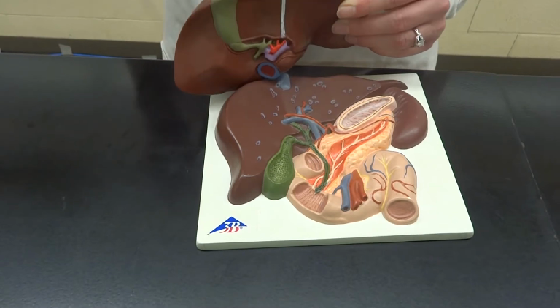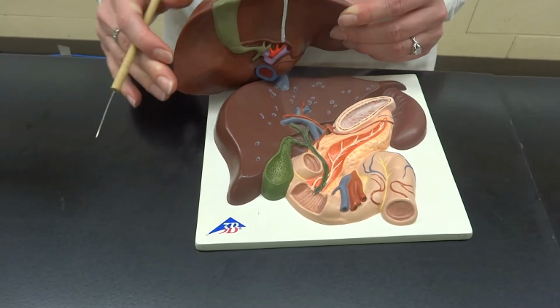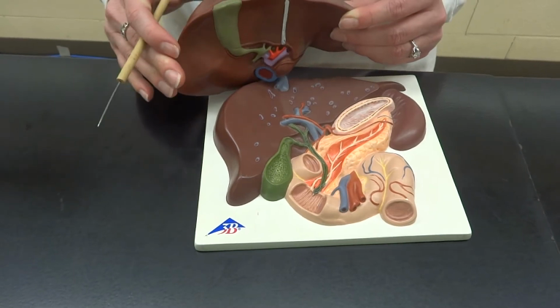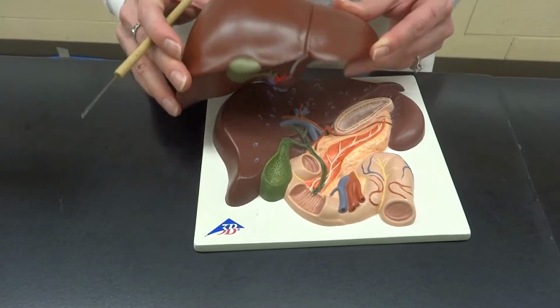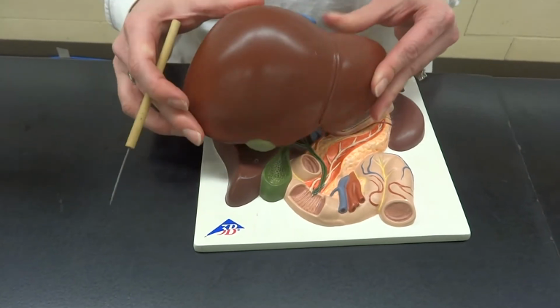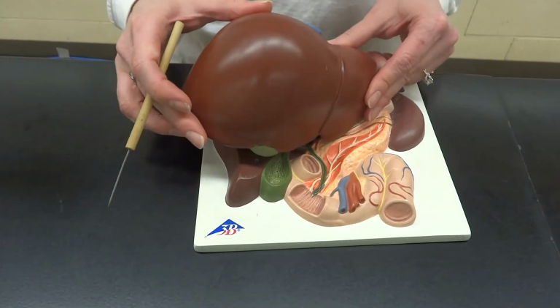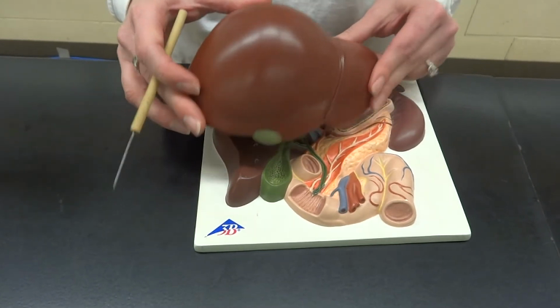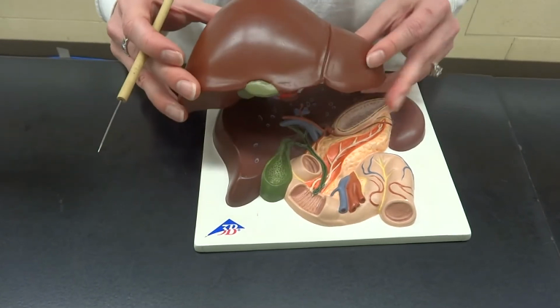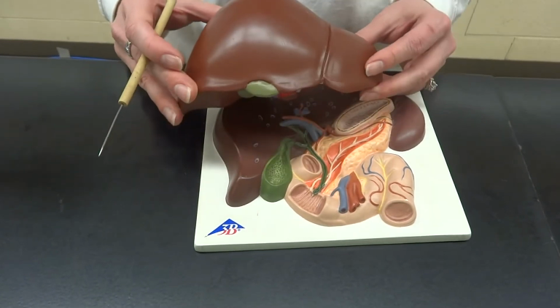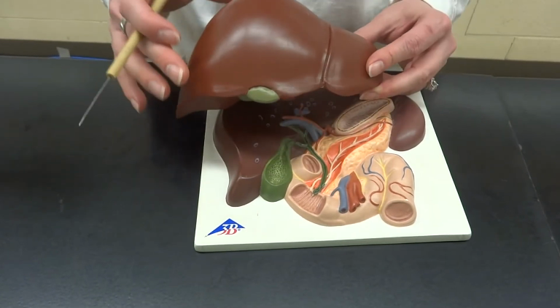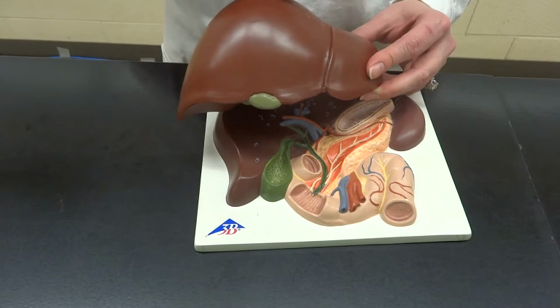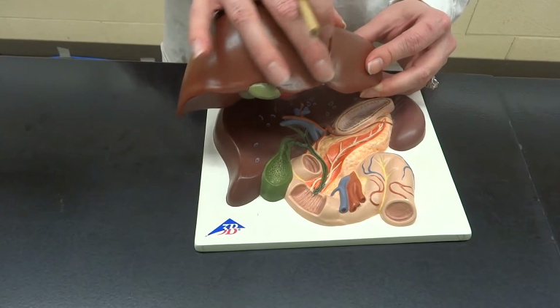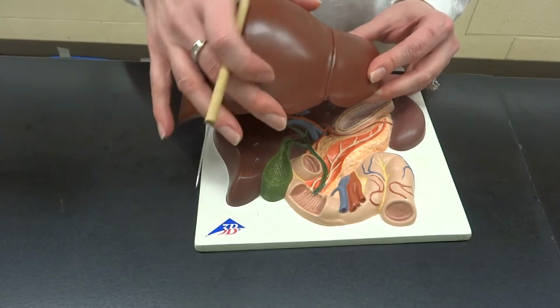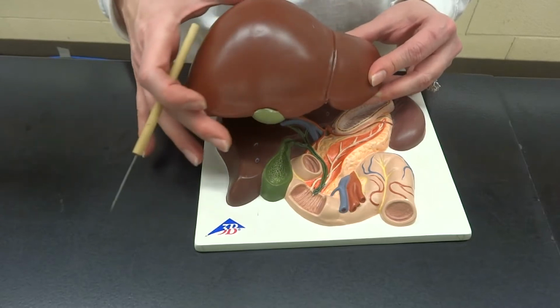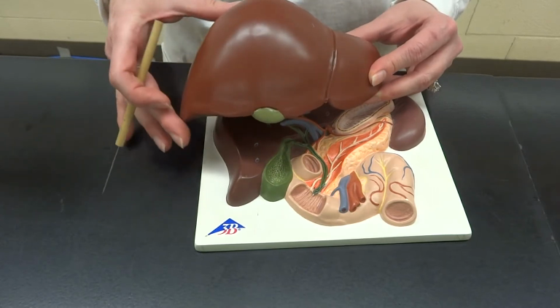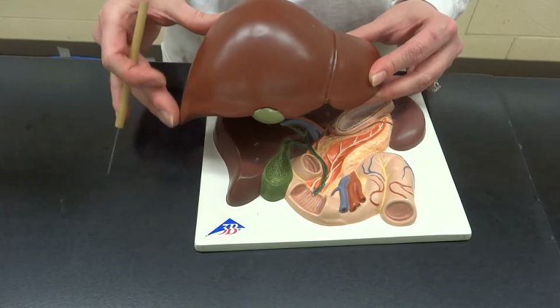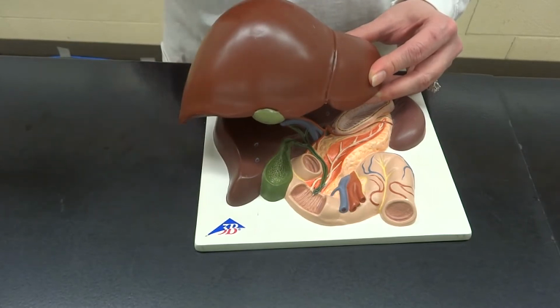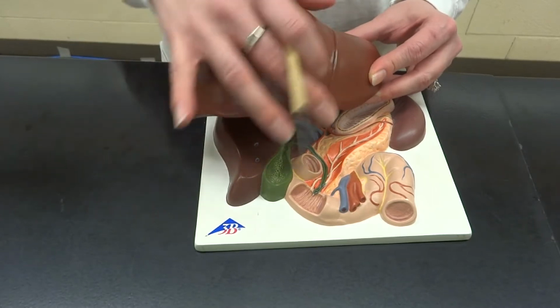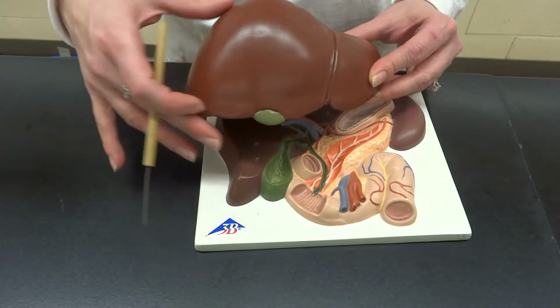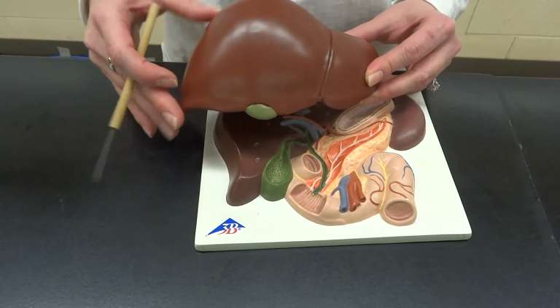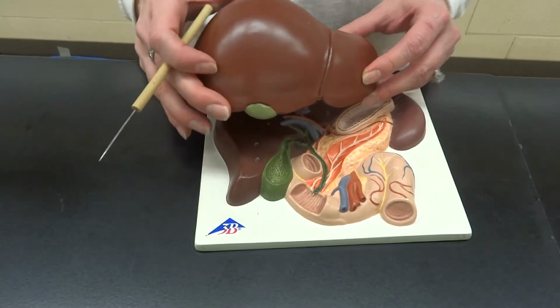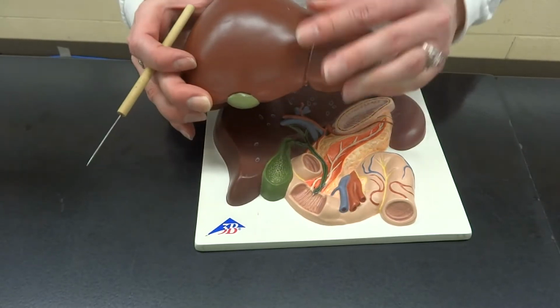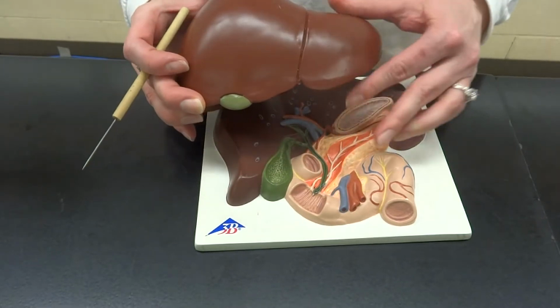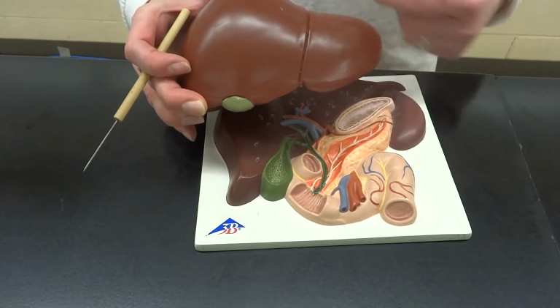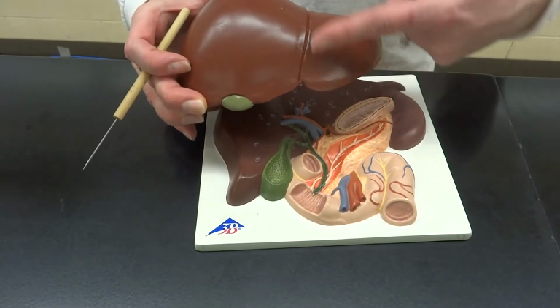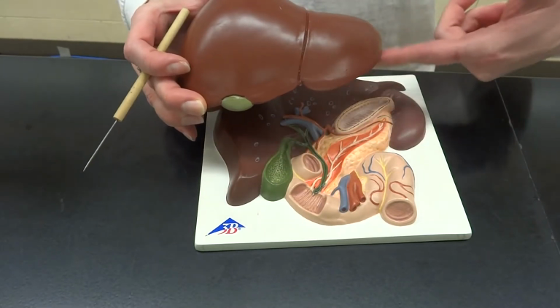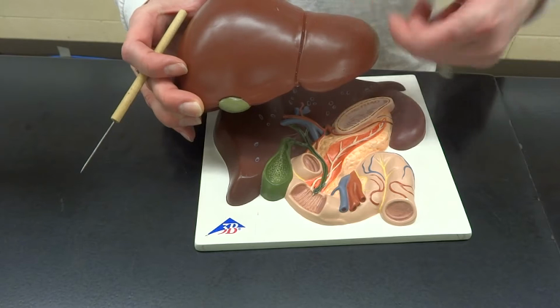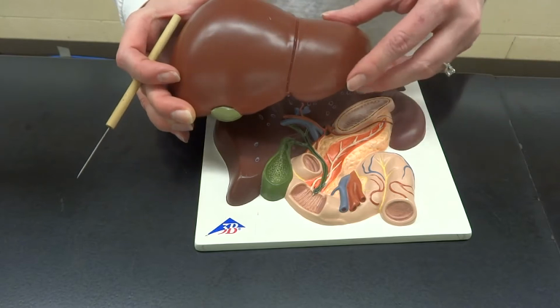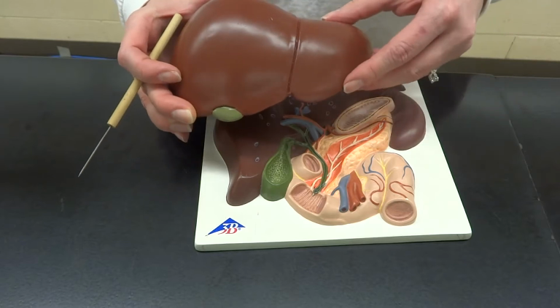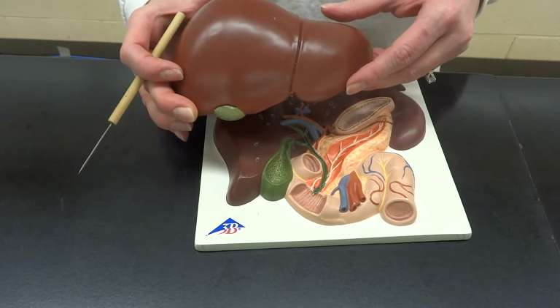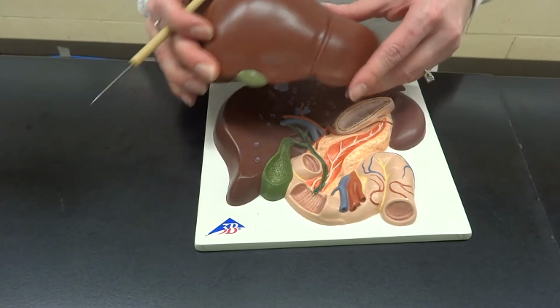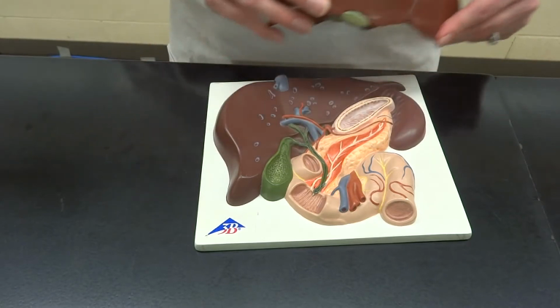That liver has two lobes. The big huge one is on the right side, so that's called the right lobe, and the little pointy one is on the left side, so it is the left lobe.